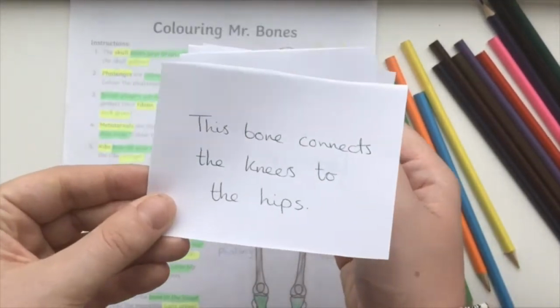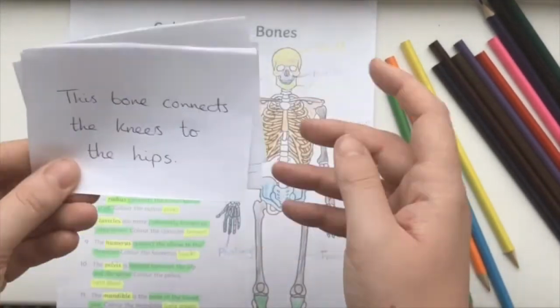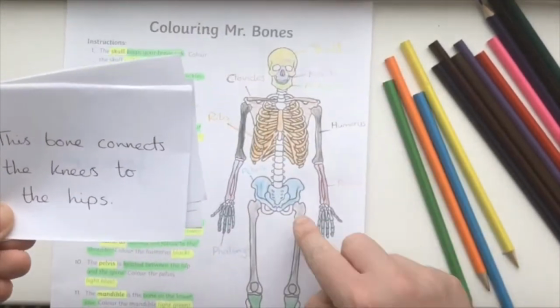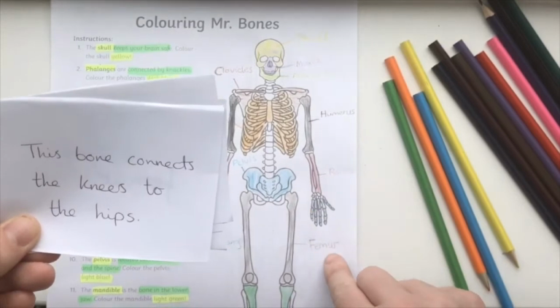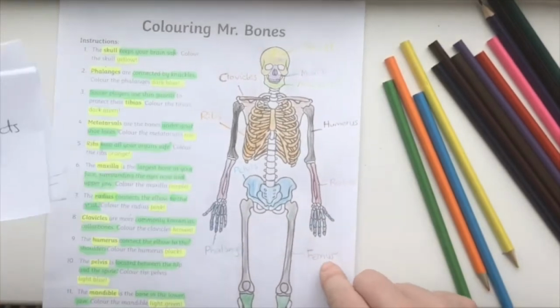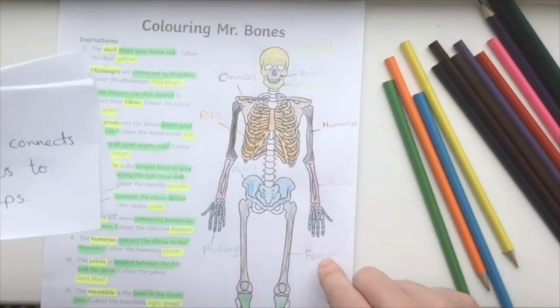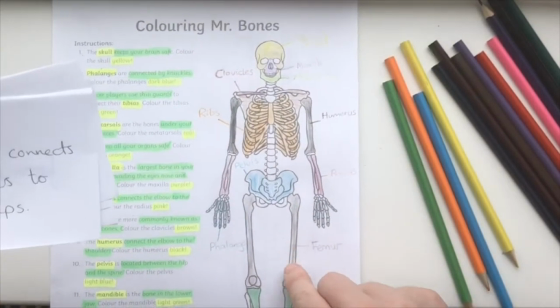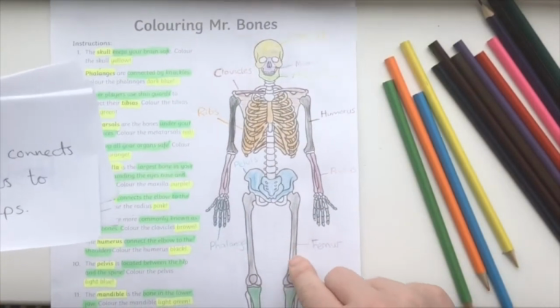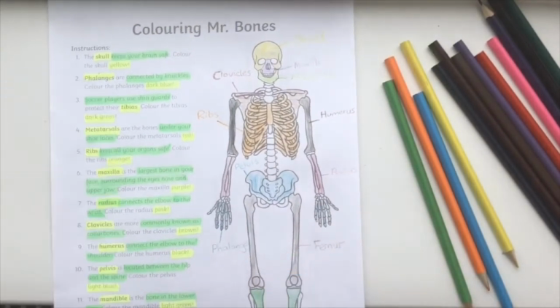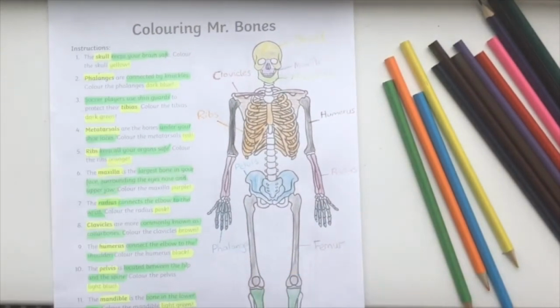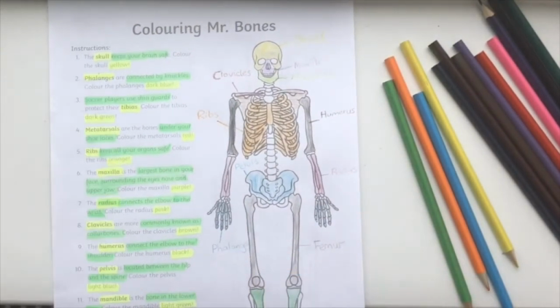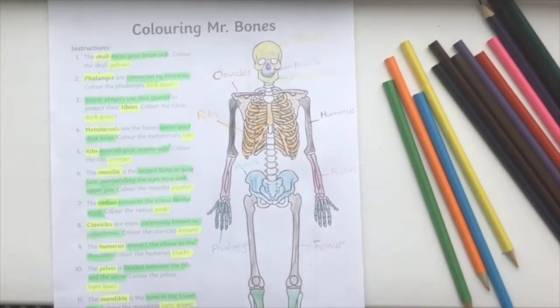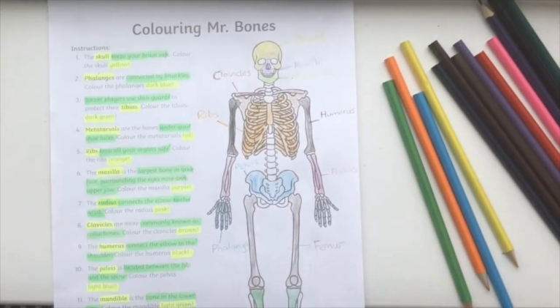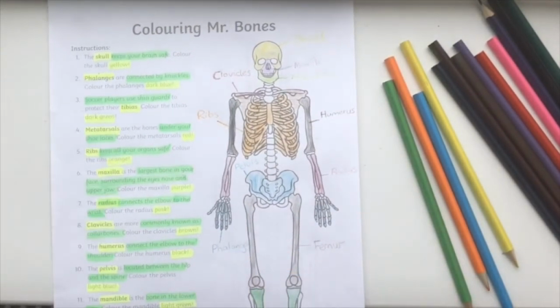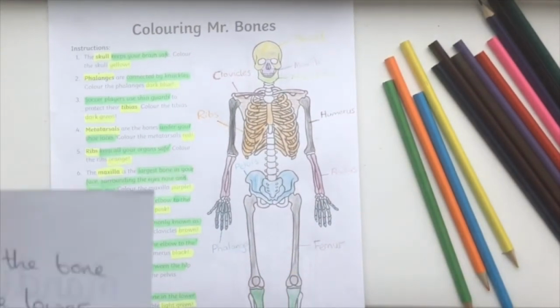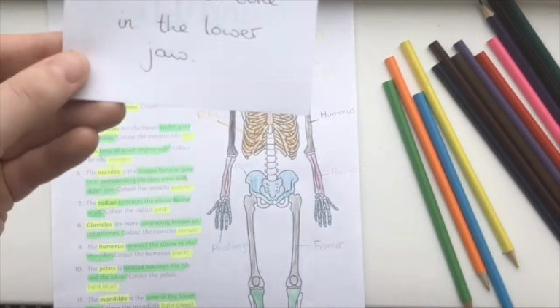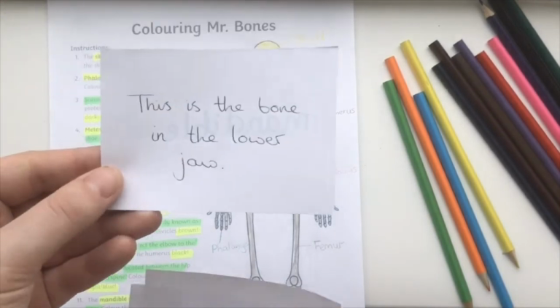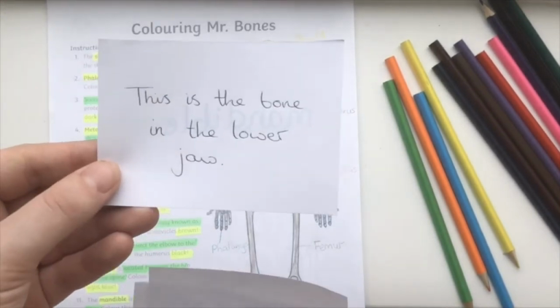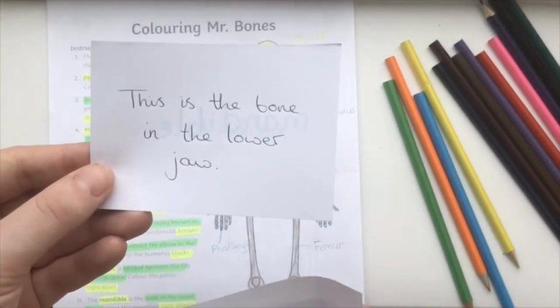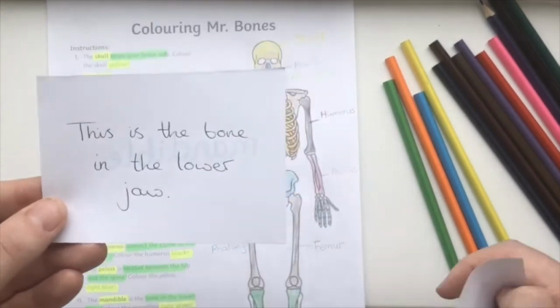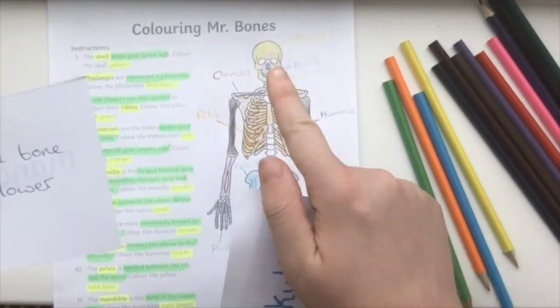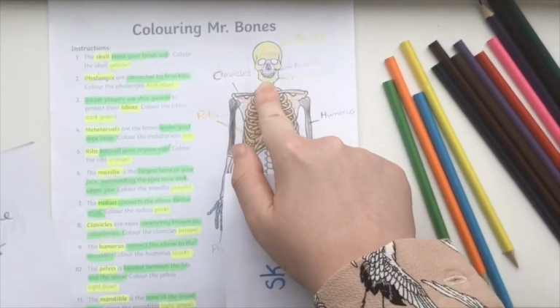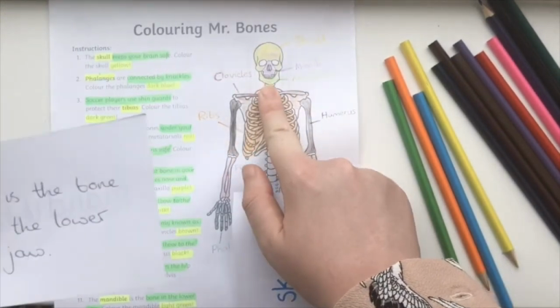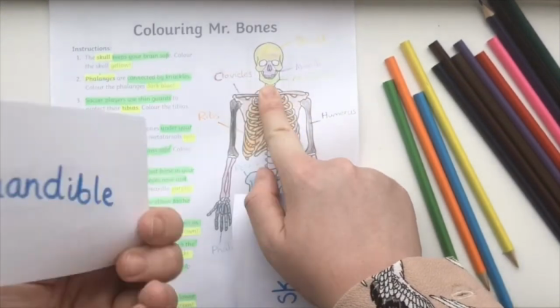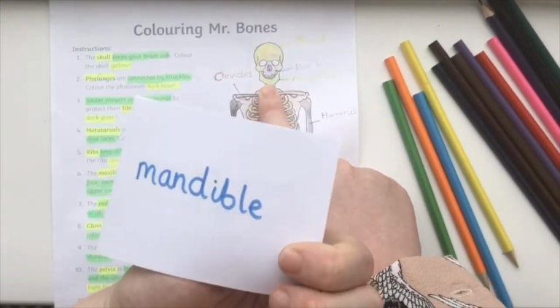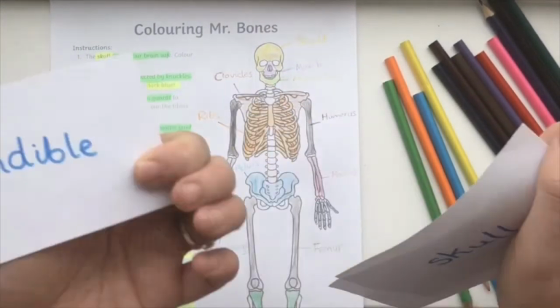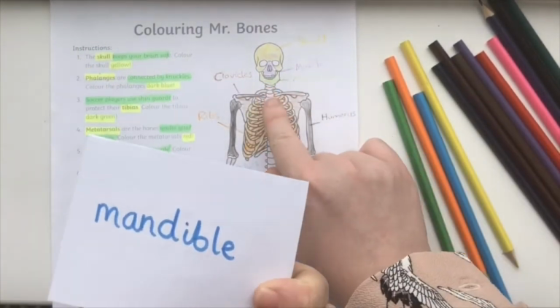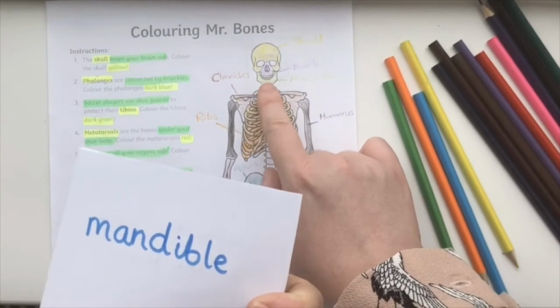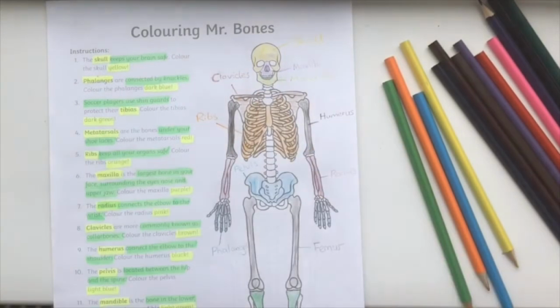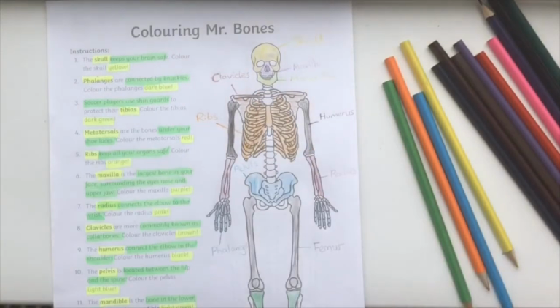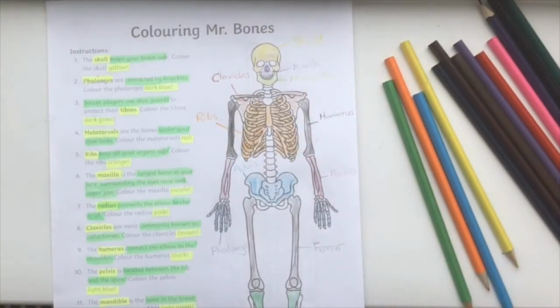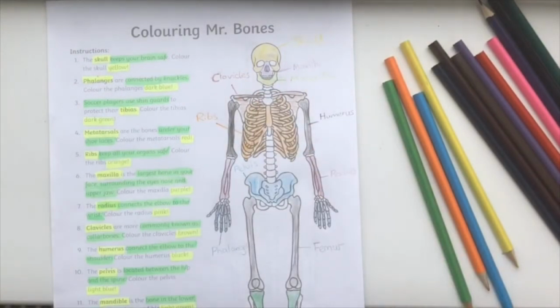Children can then pick out the name of a bone and try to find it on the diagram, using the information to help them if they need it. Or they can pick out a card with a piece of information and use that to help them name and find the bone.